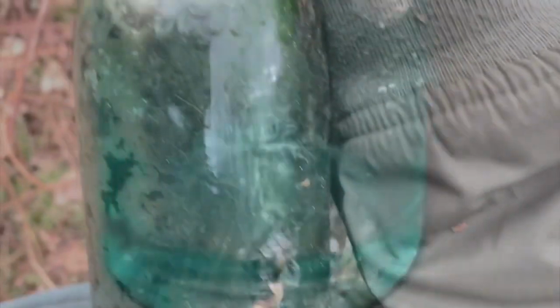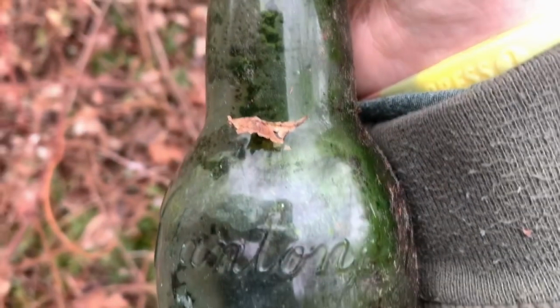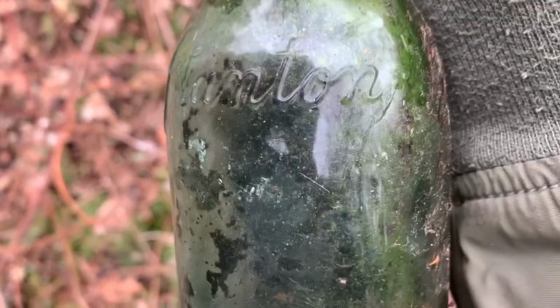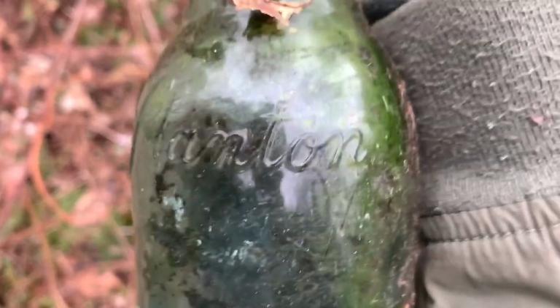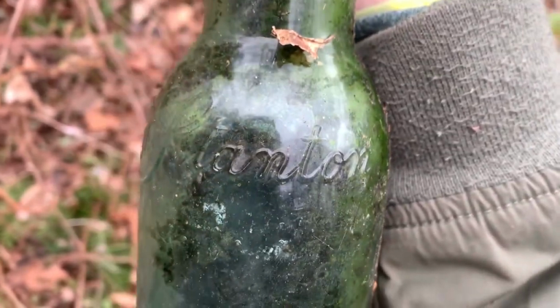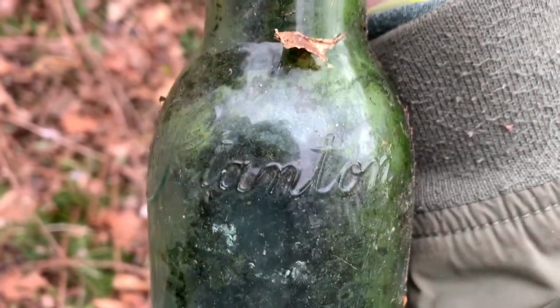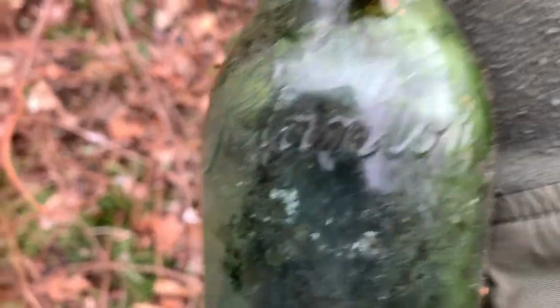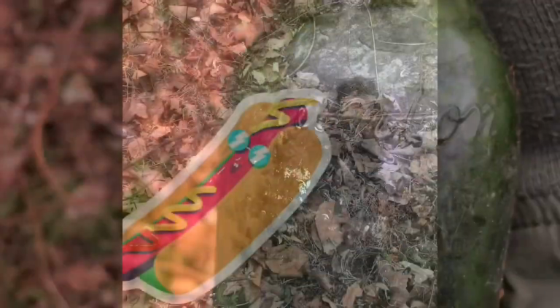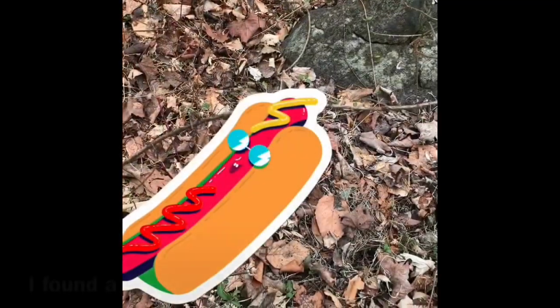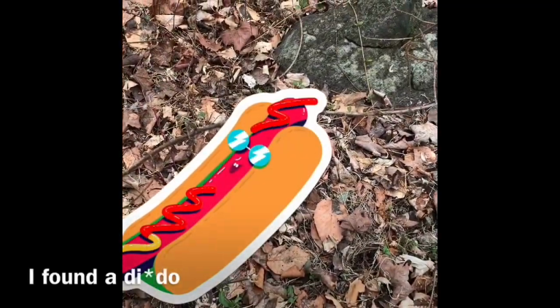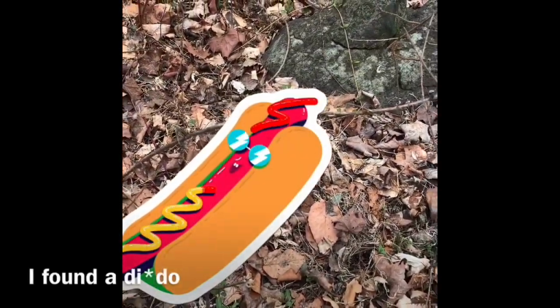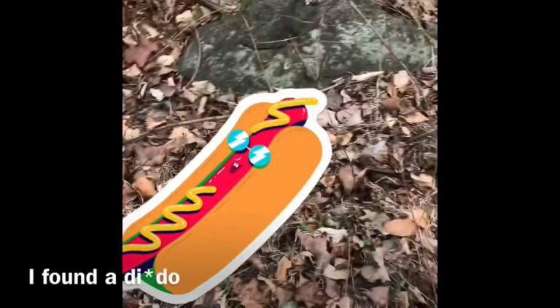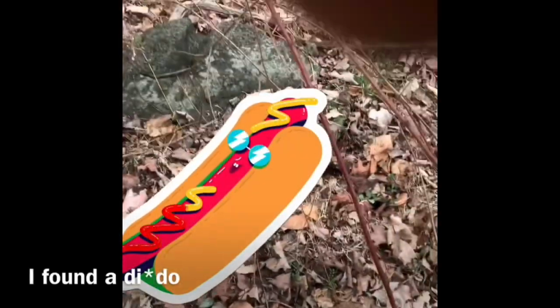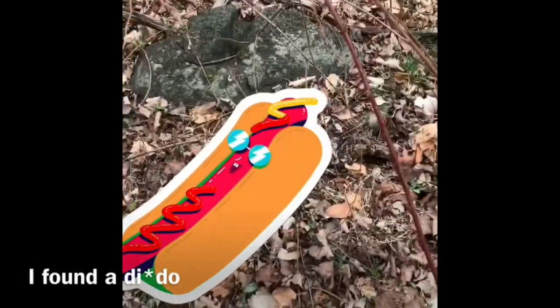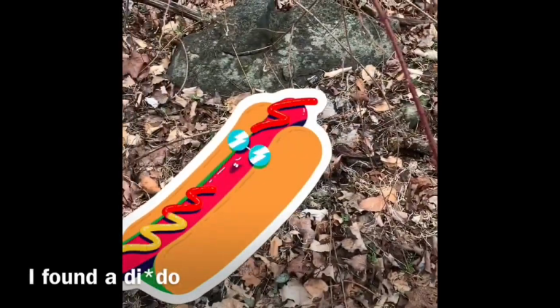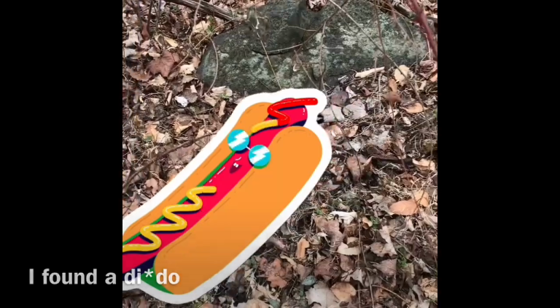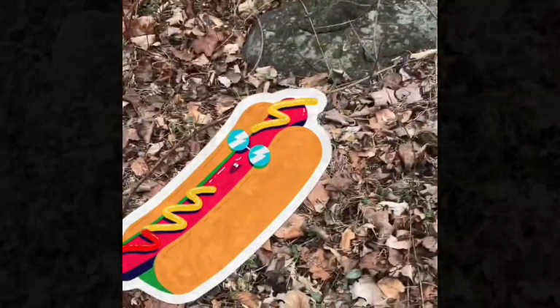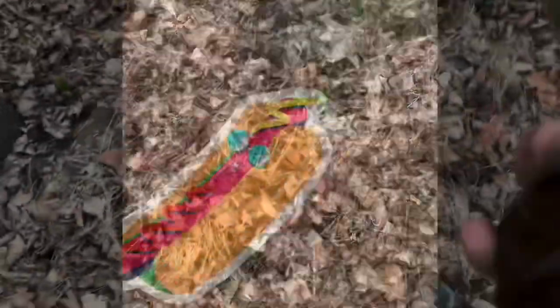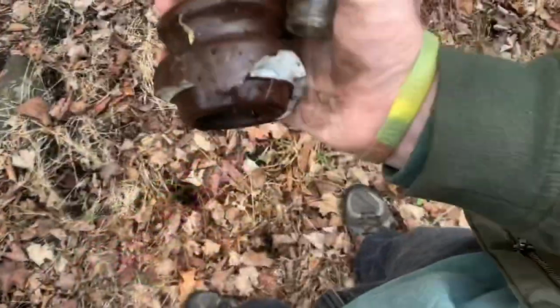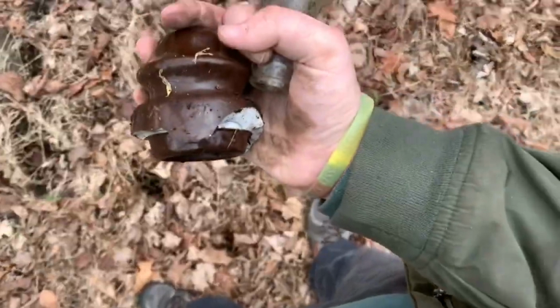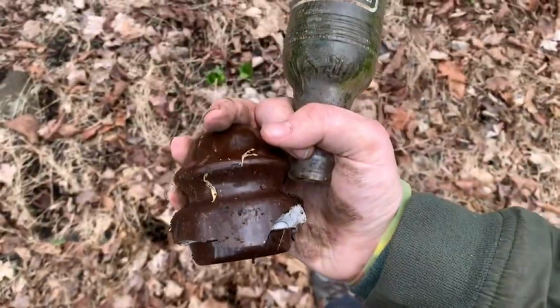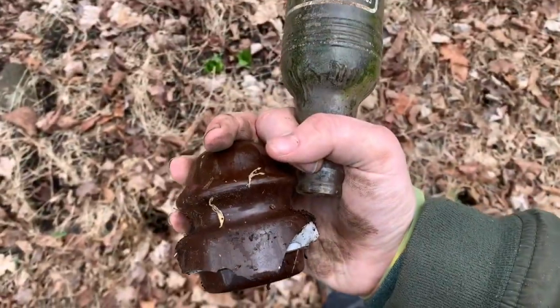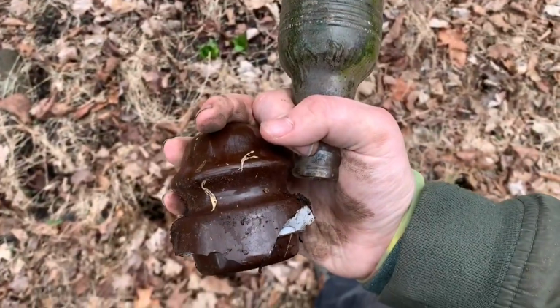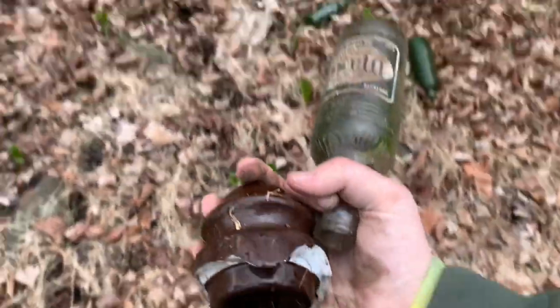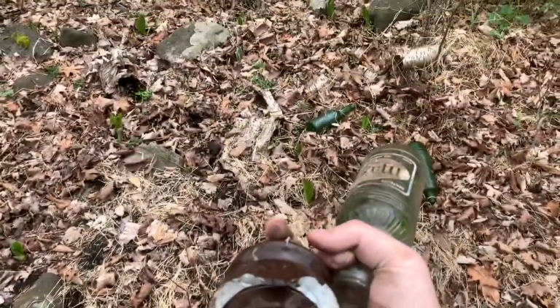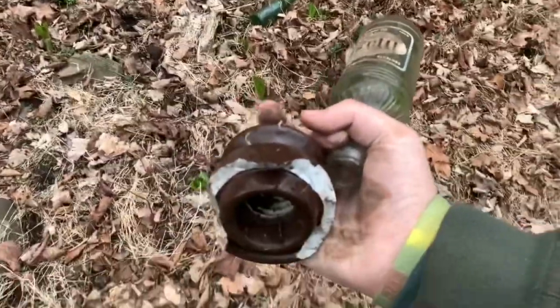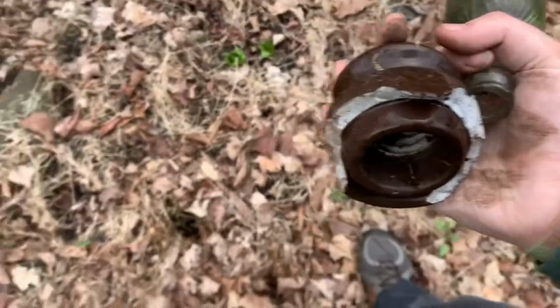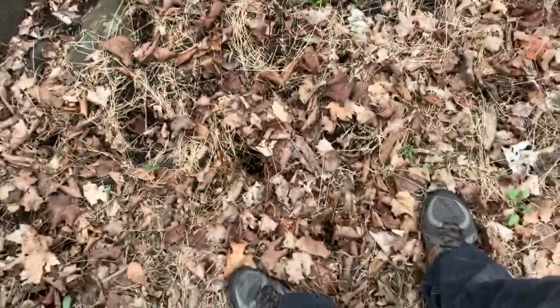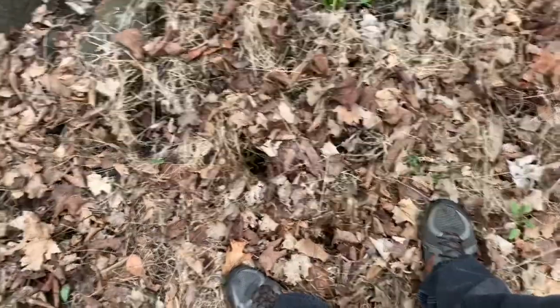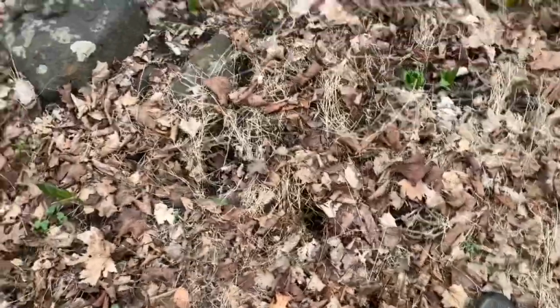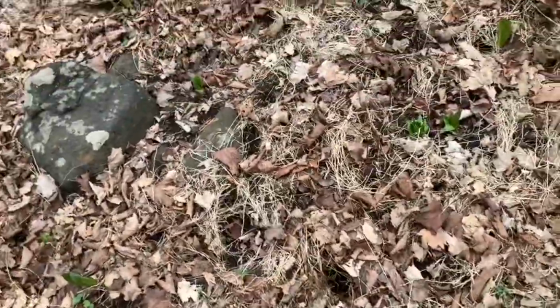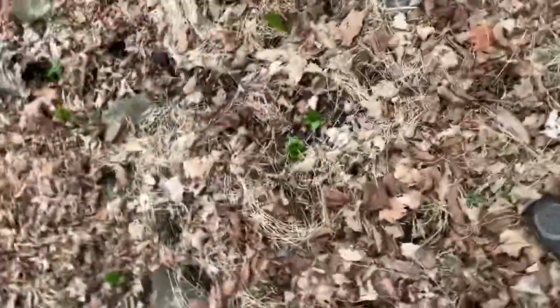This is John Stanley — whoa, oh god. Maybe I shouldn't be here. Look at that — found a broken insulator. Gonna leave it. Fortunately broken, unfortunately. Hope we find a whole one.